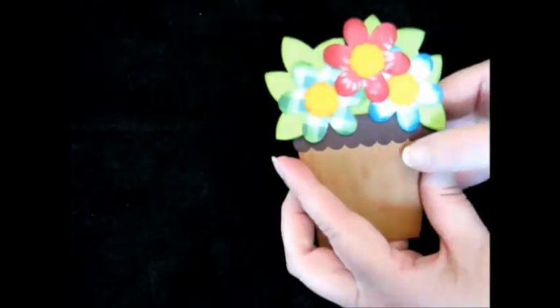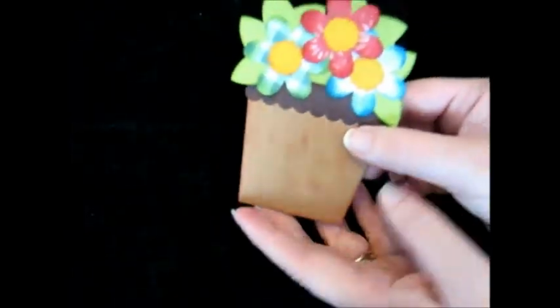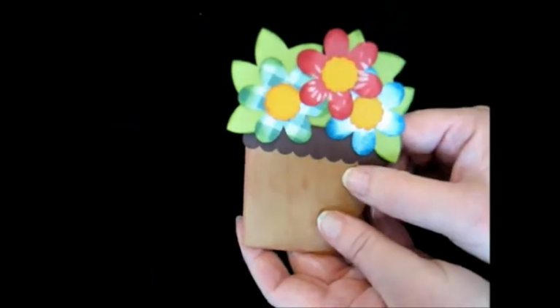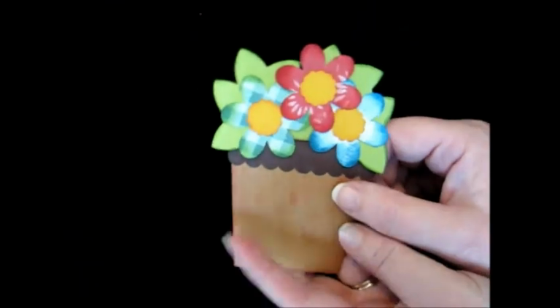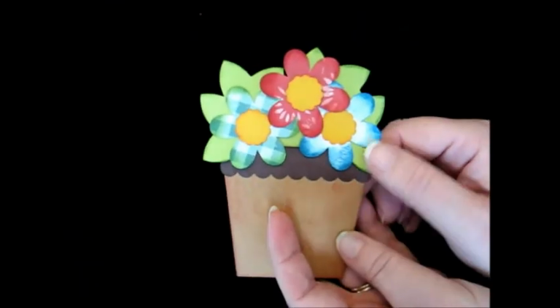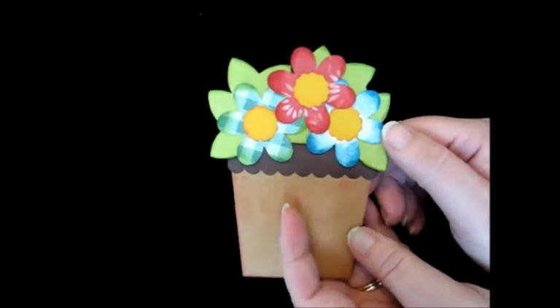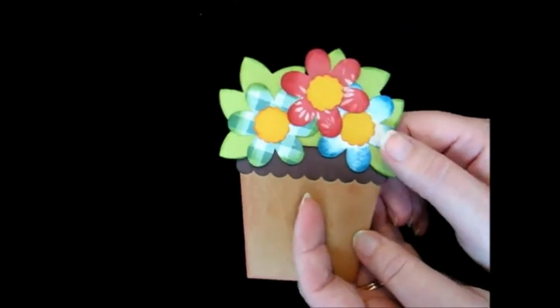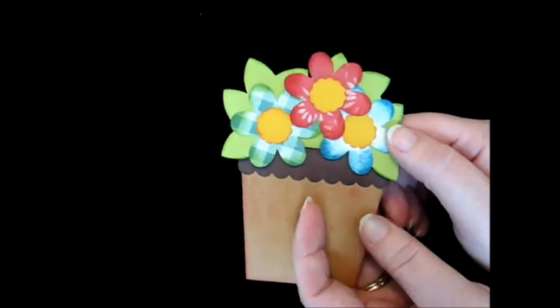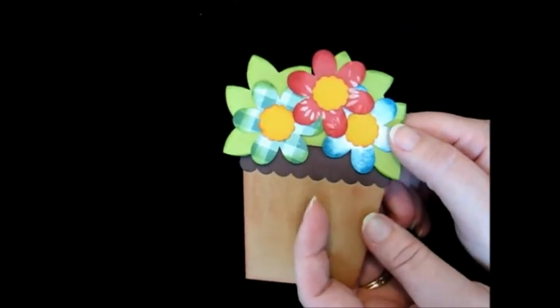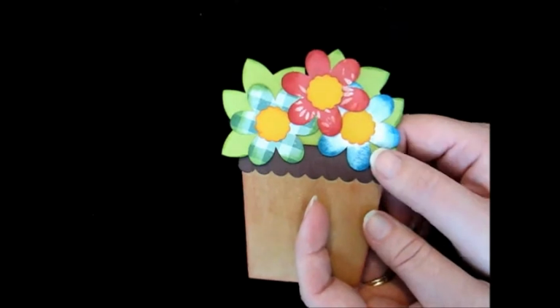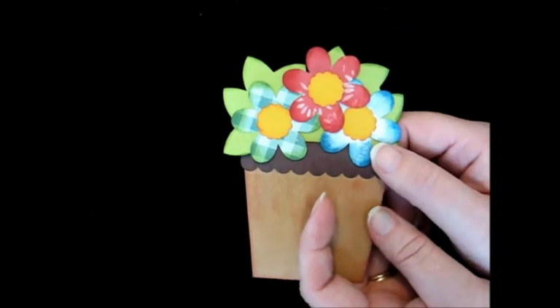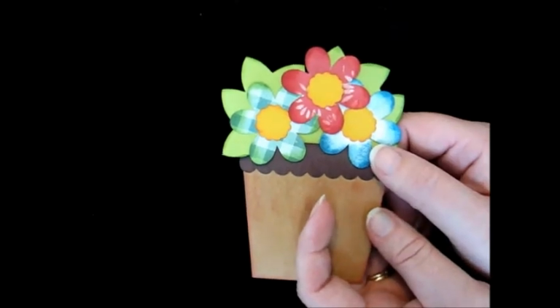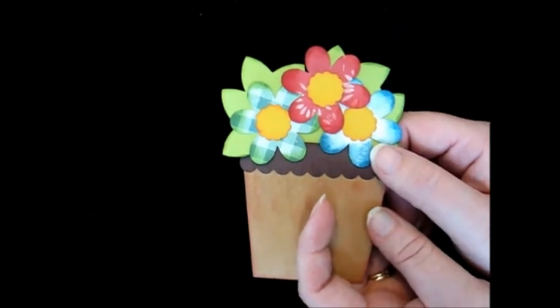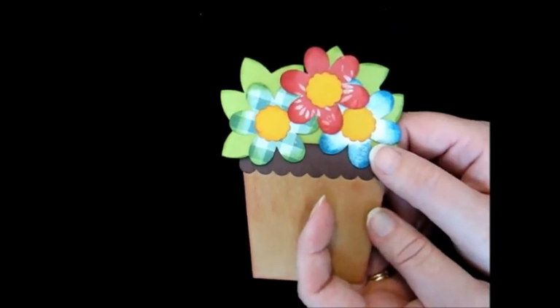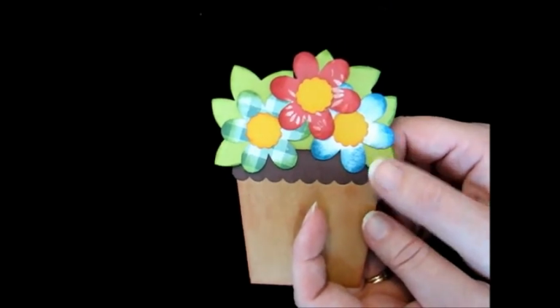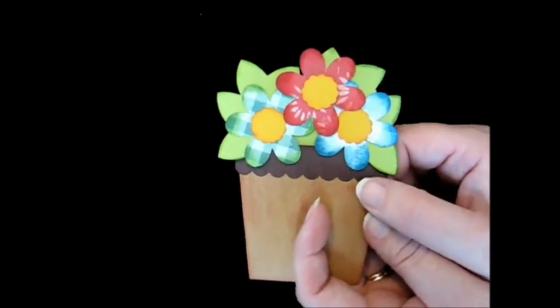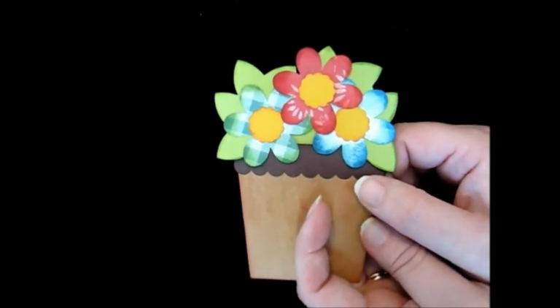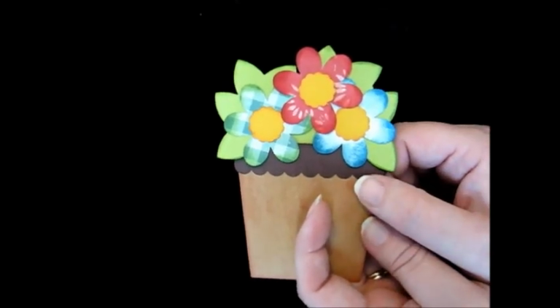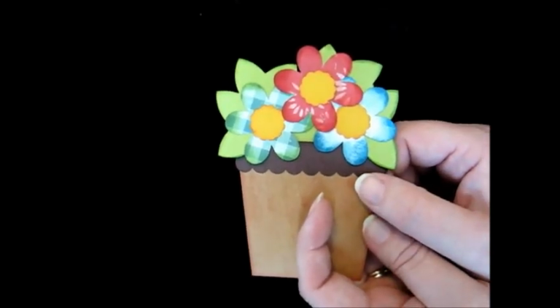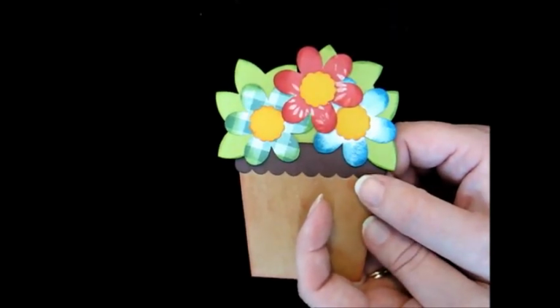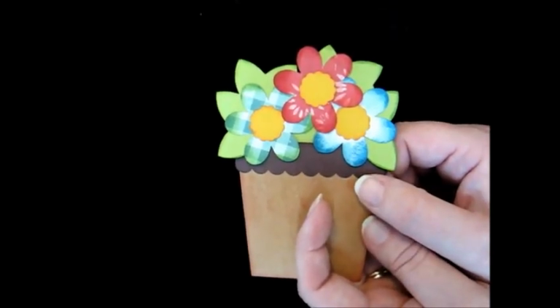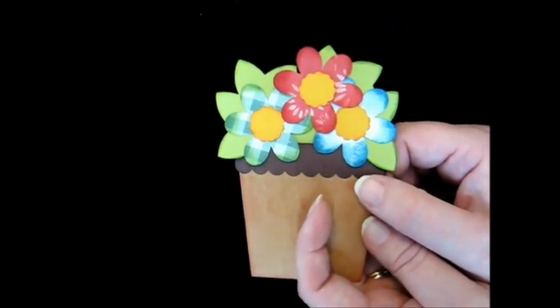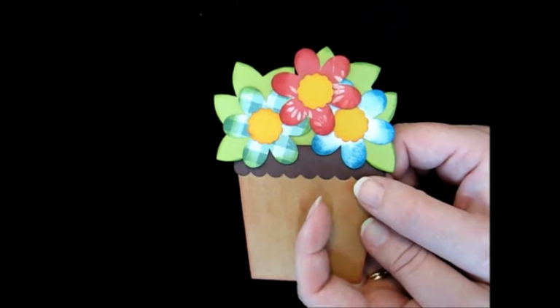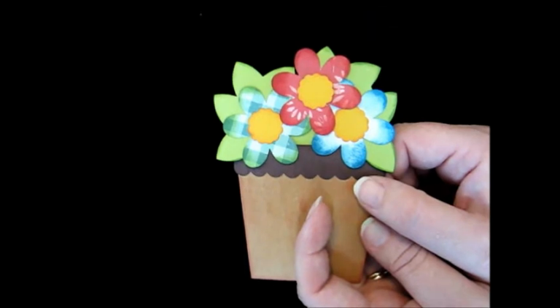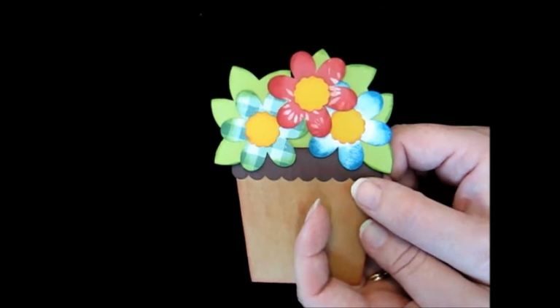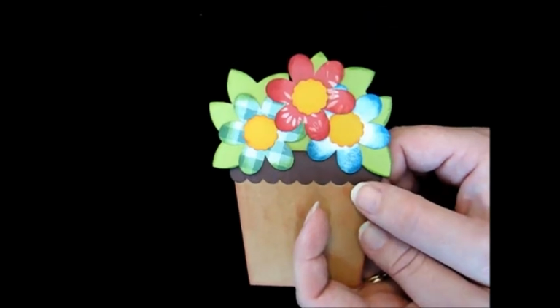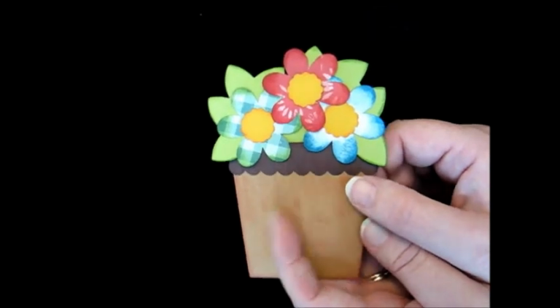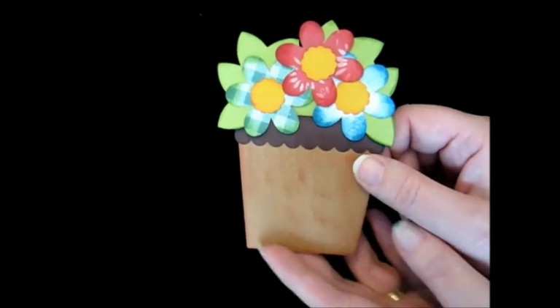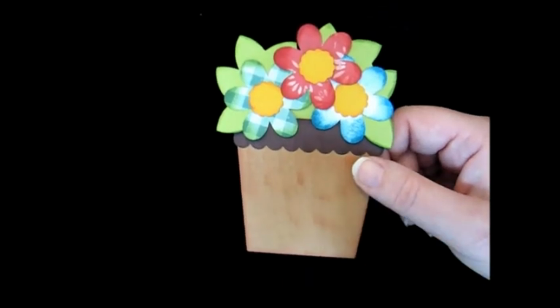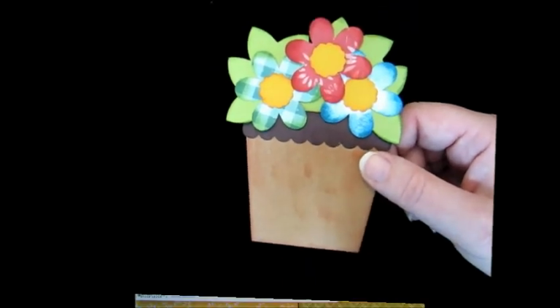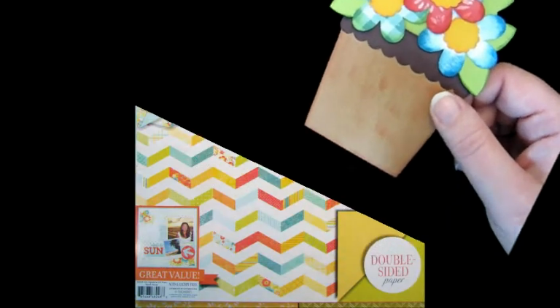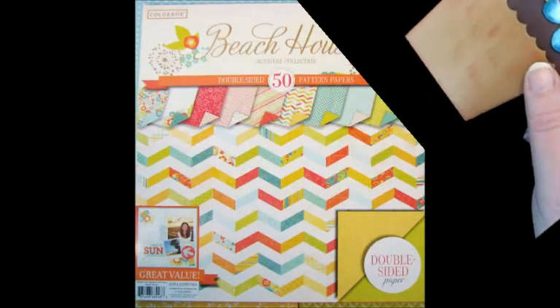These flower papers are from a Walmart stack from Color Book and it's called Beach House and there's 50 double-sided pattern papers in there and I'll put a picture on here so you can see that too.